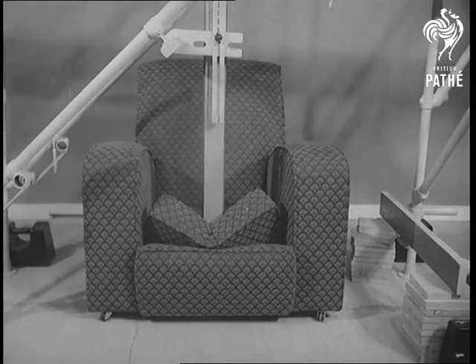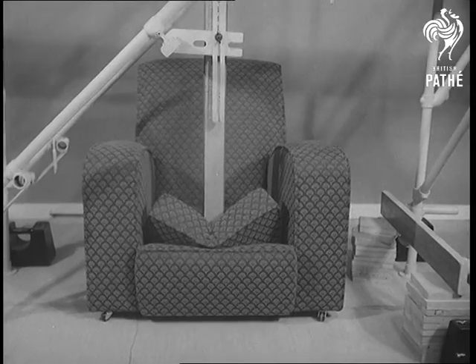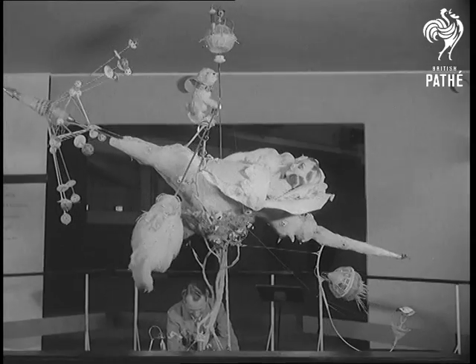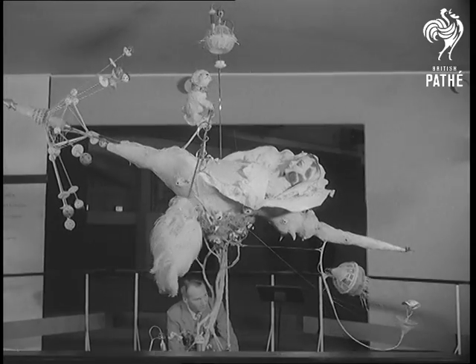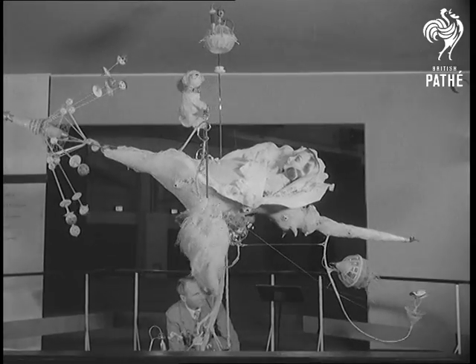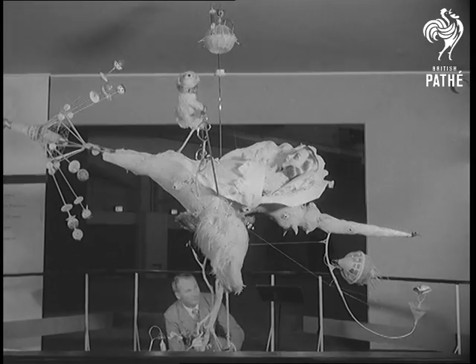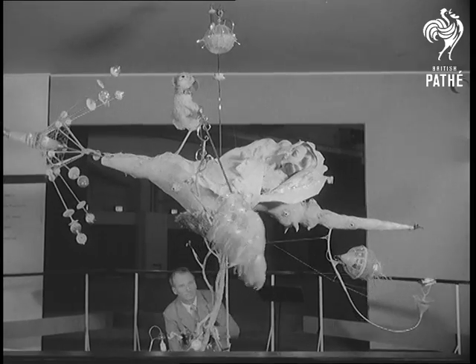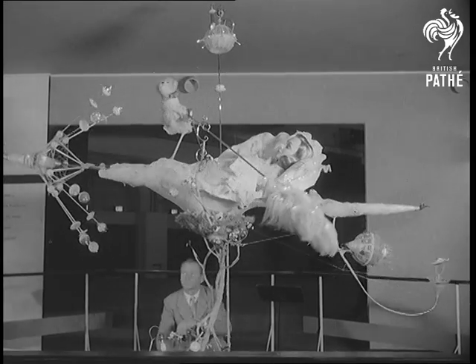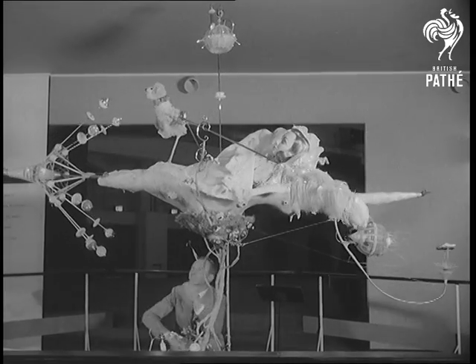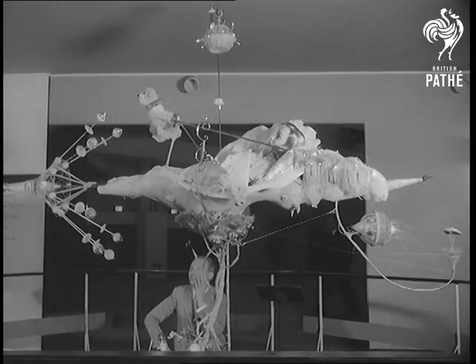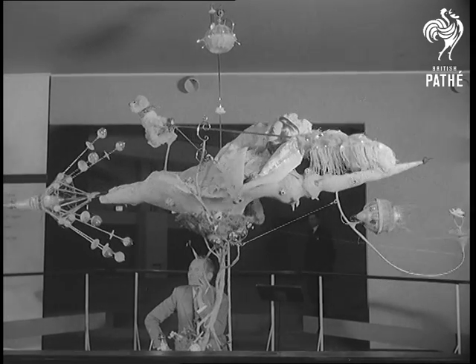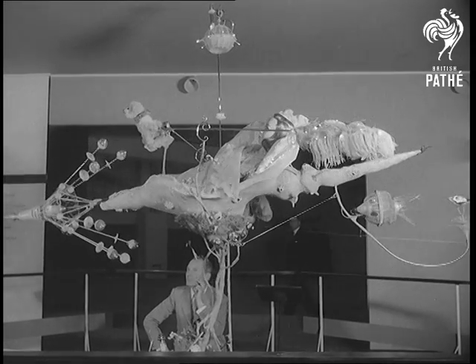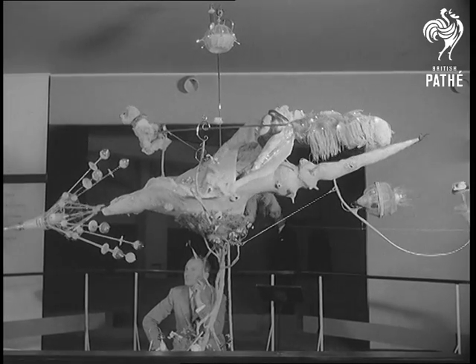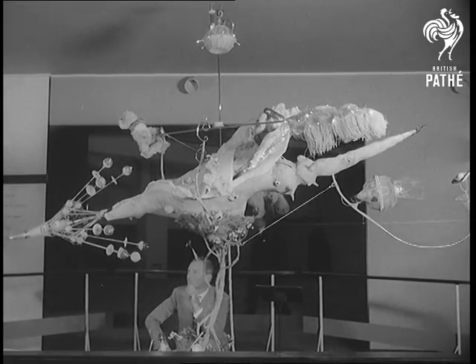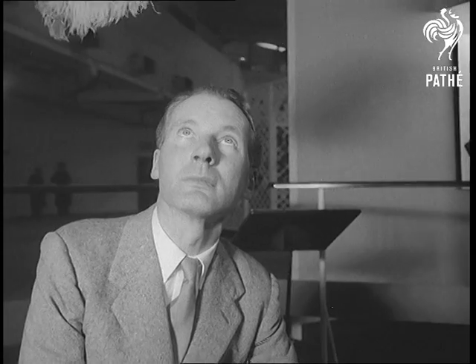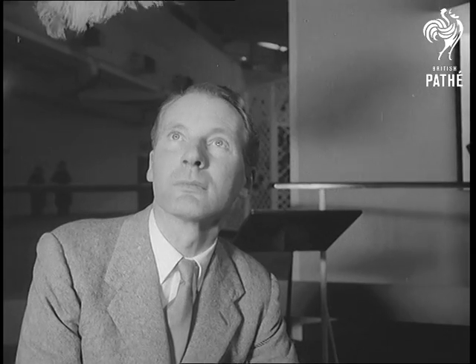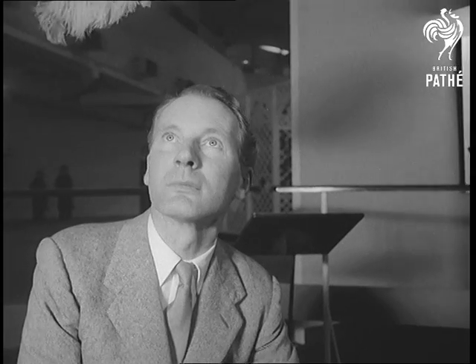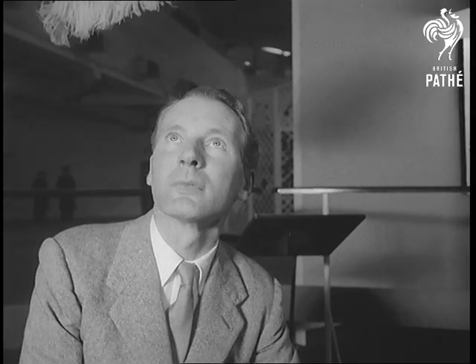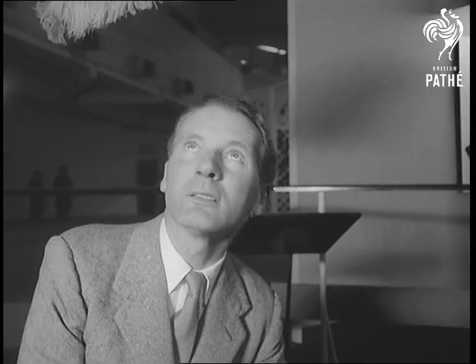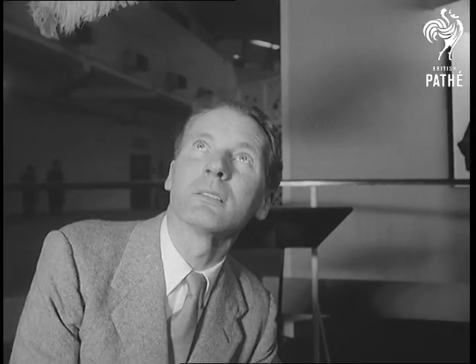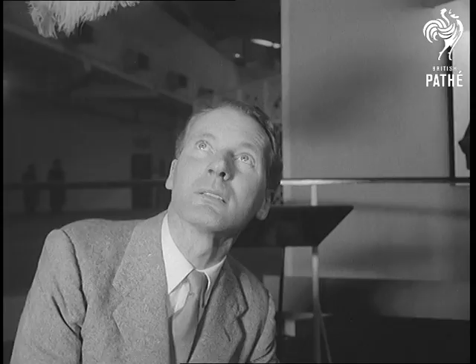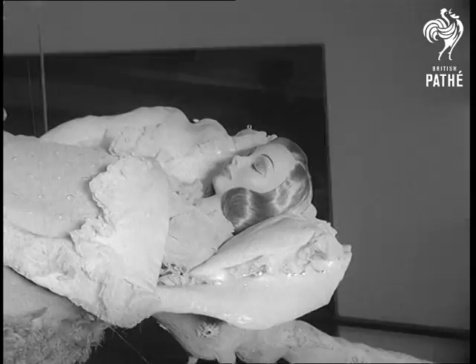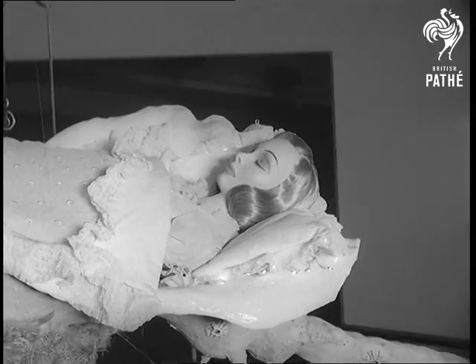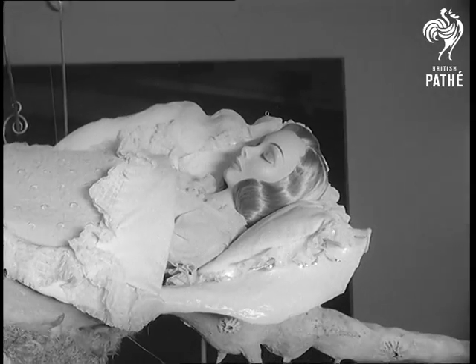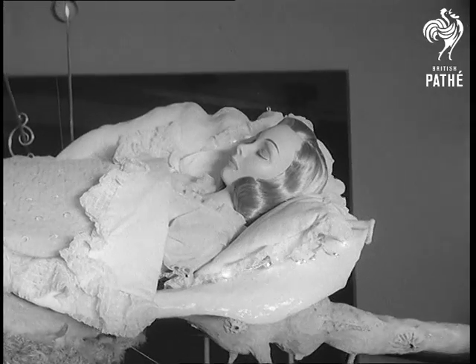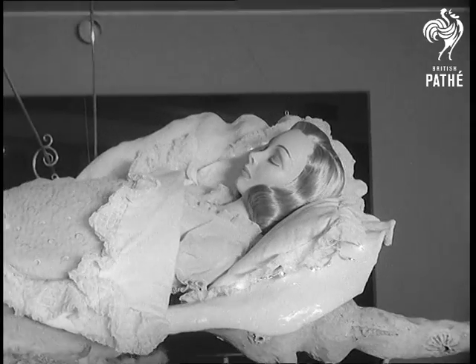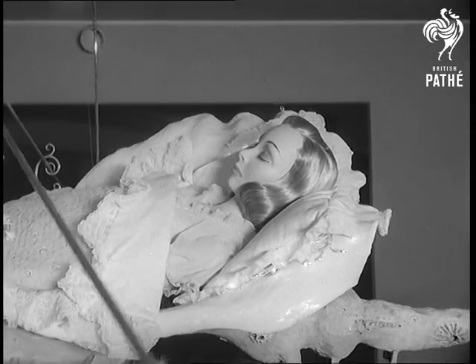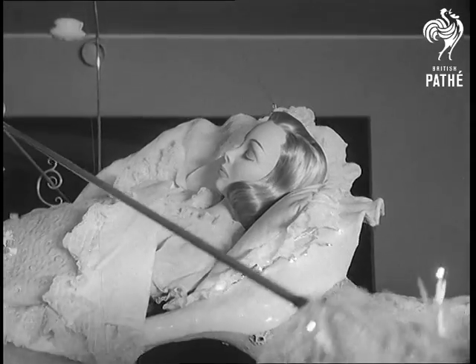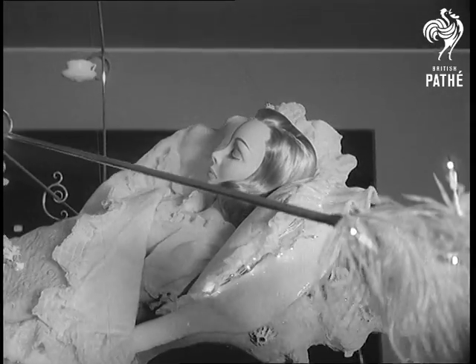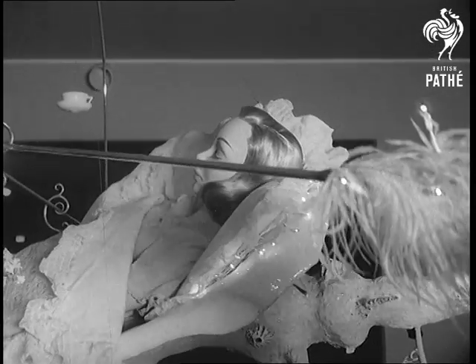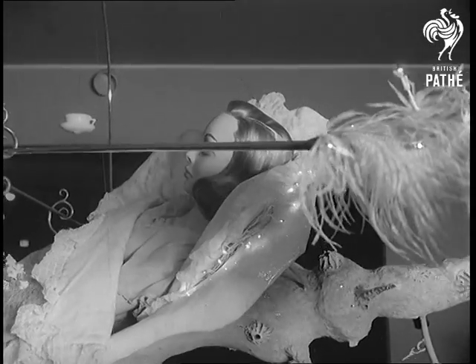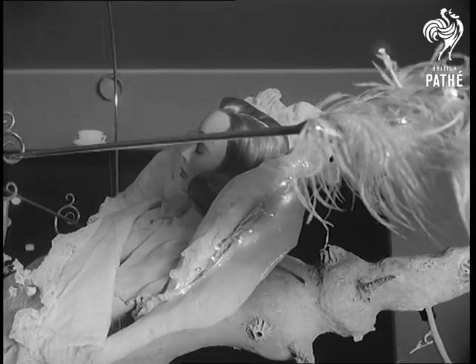And if you really give science its head, you may produce something like the latest creation by Emmett, seen here with his rockabye bed. The only snag is that parts are difficult to find.